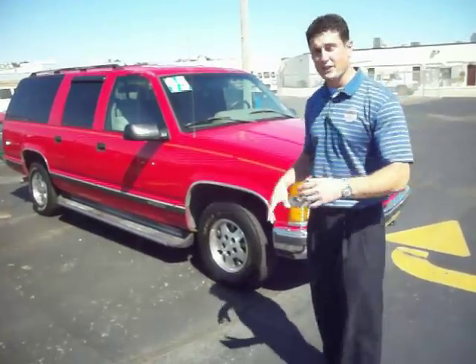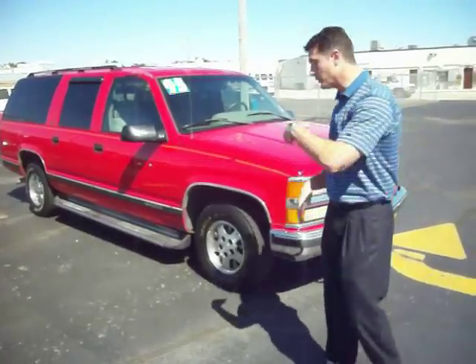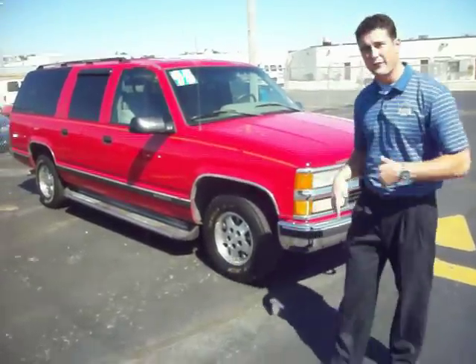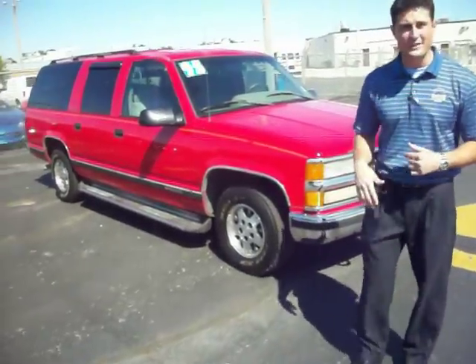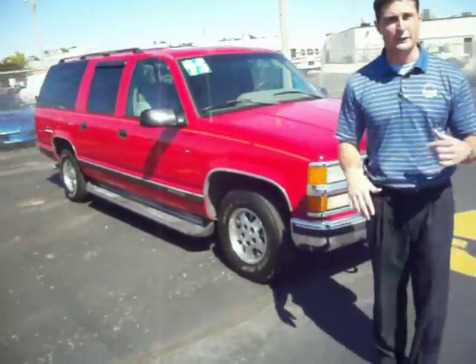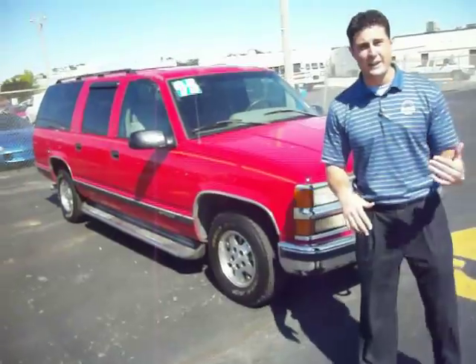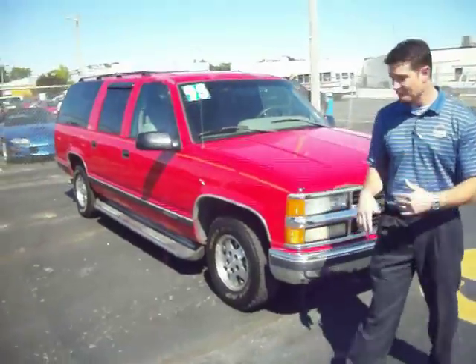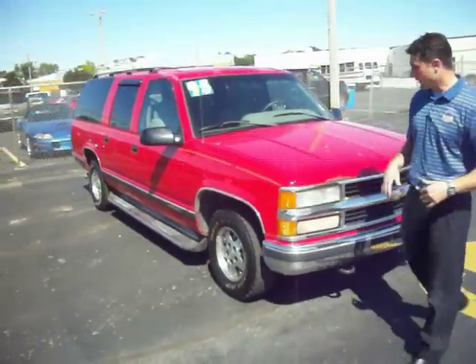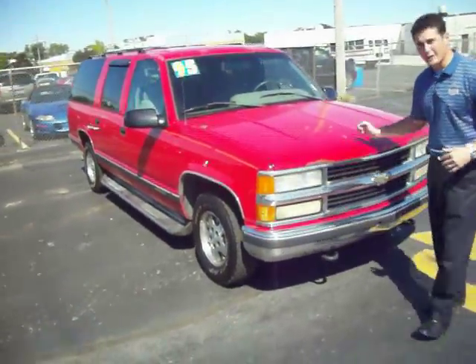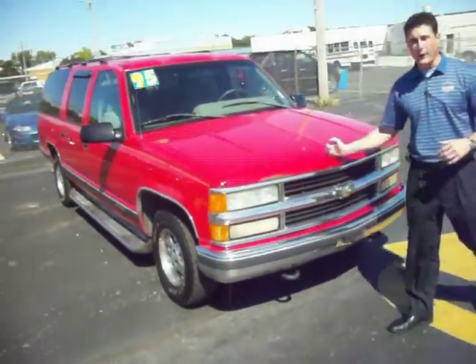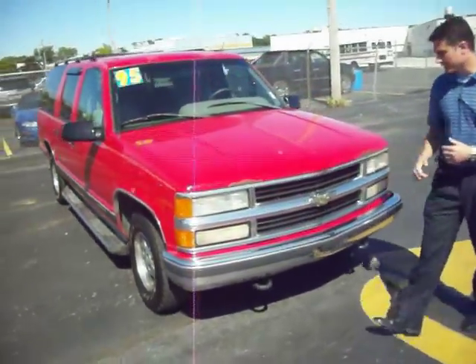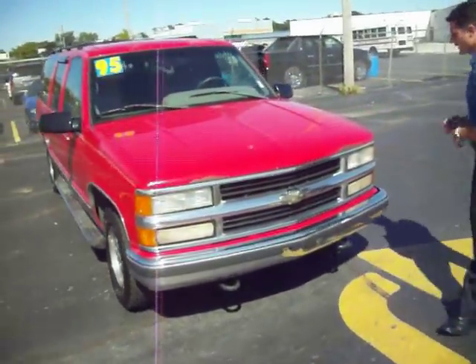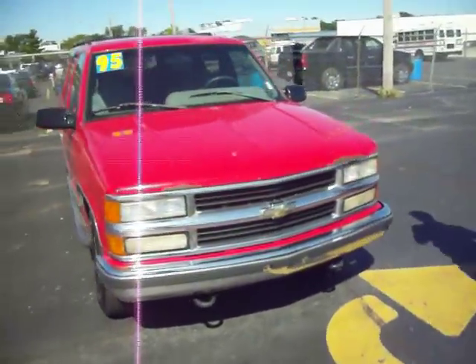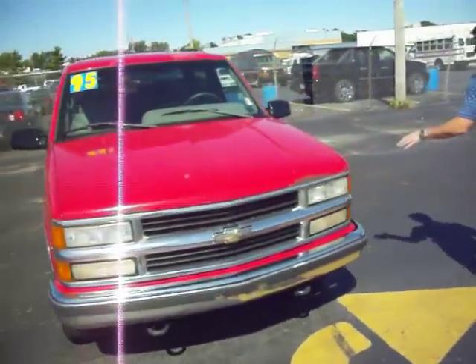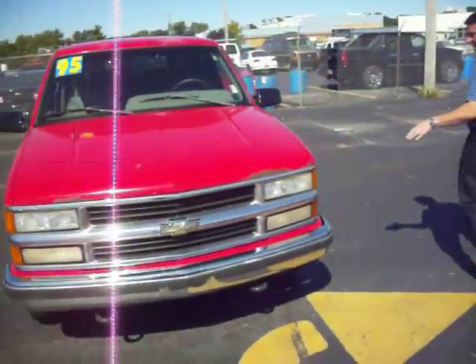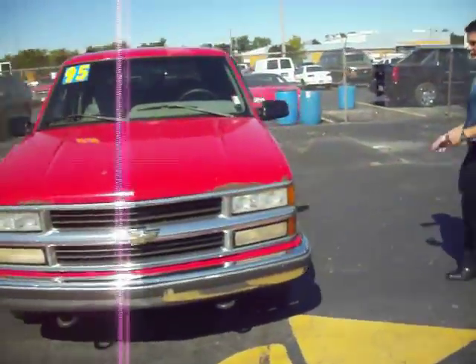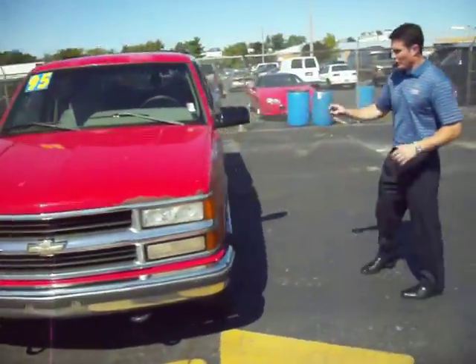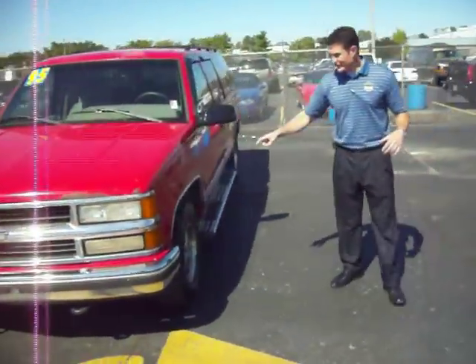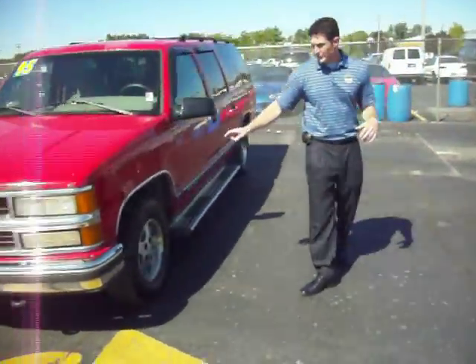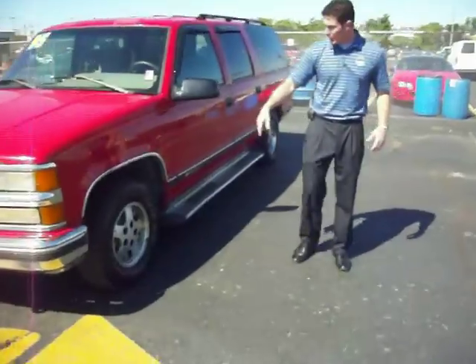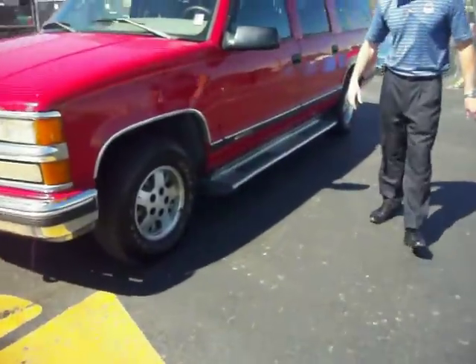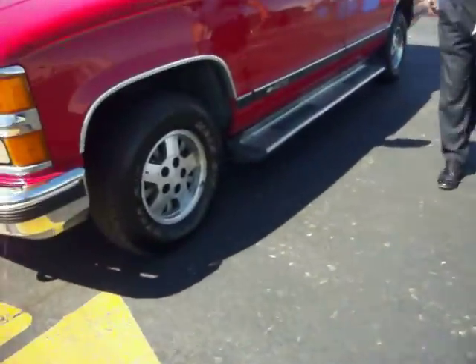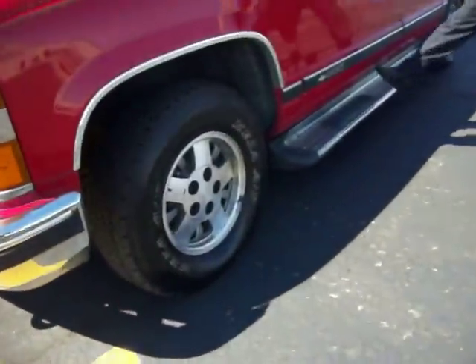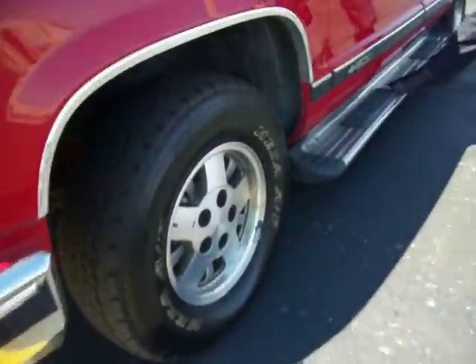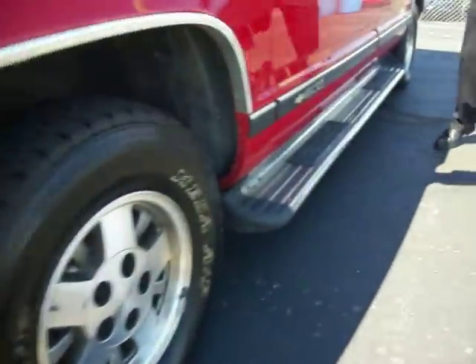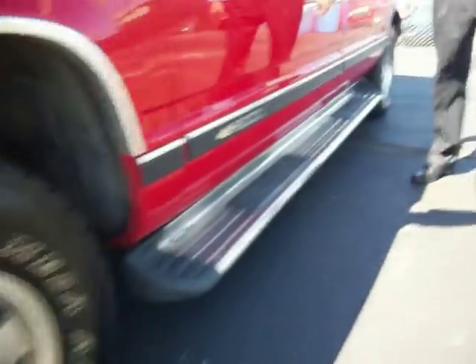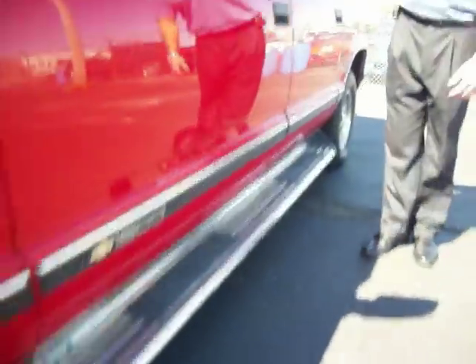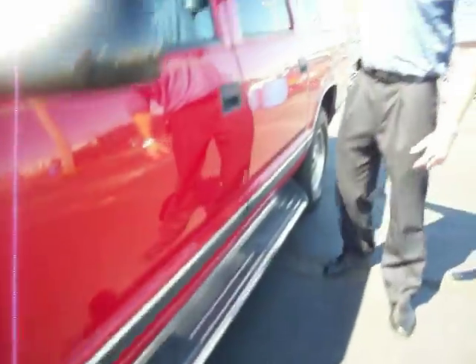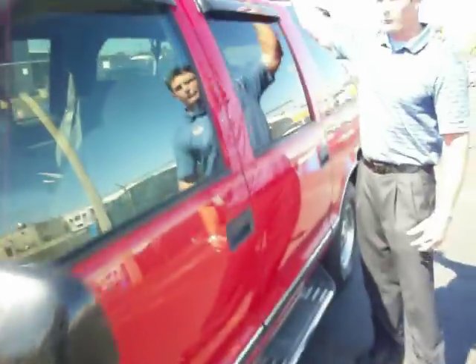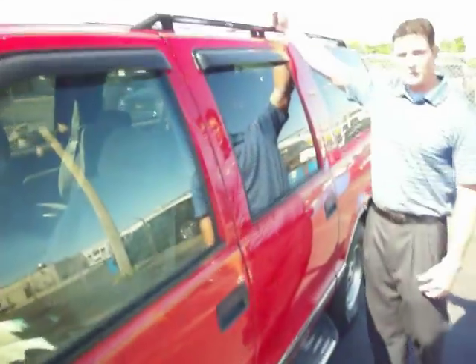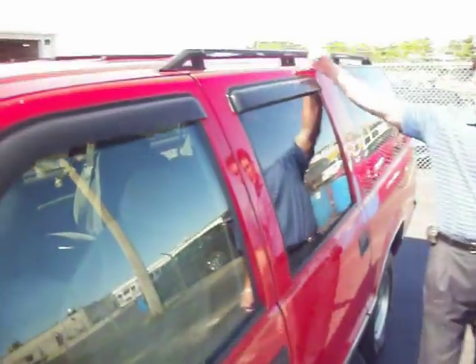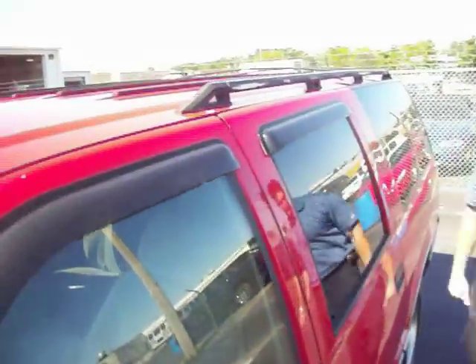Underneath the hood we have a 5.7 liter V8 engine, so plenty of pulling power really. We have alloy wheels, a good set of tires with a lot of tread on them. Running boards. A roof rack with rails so you can stow some luggage there.